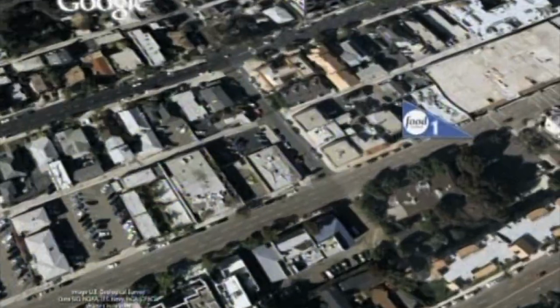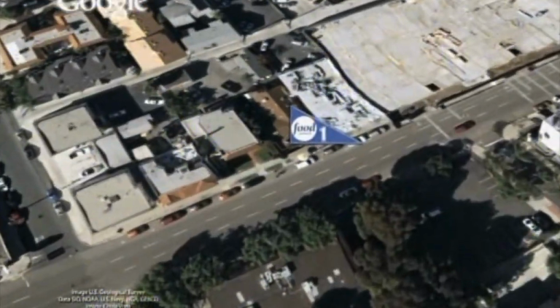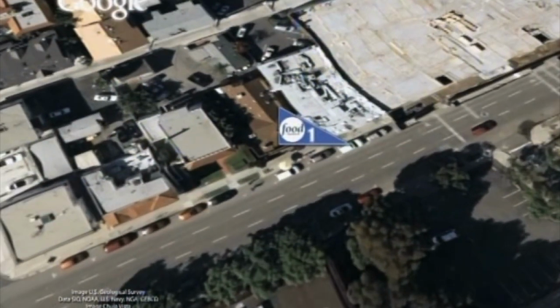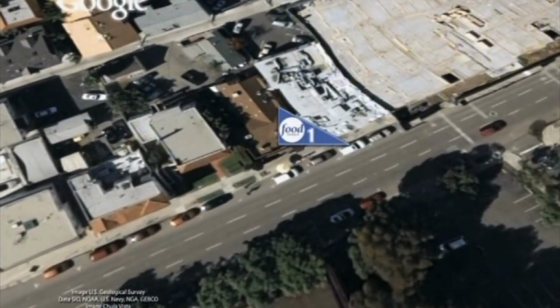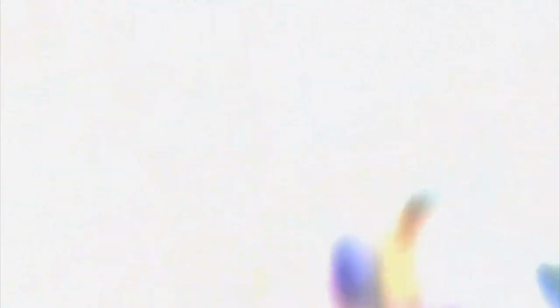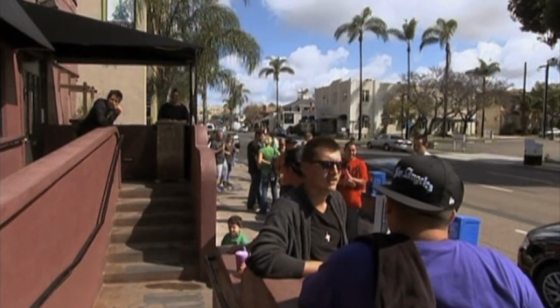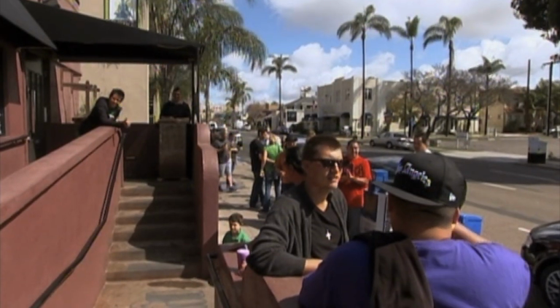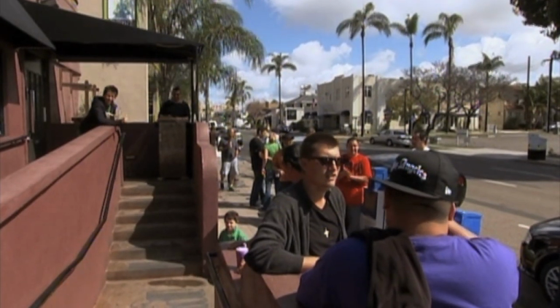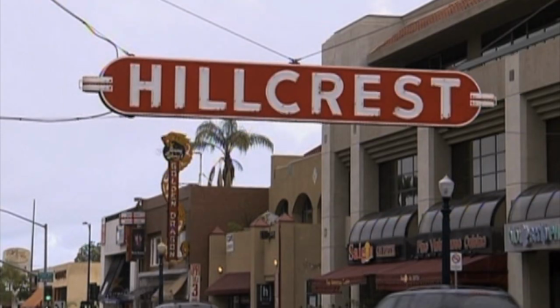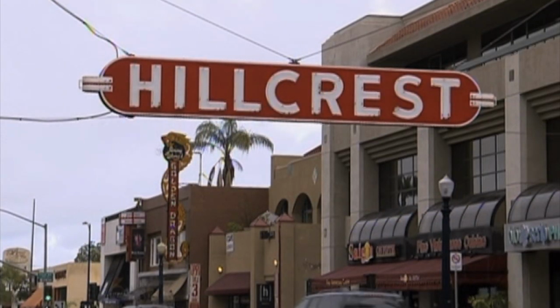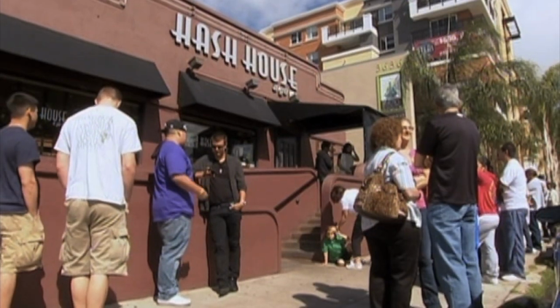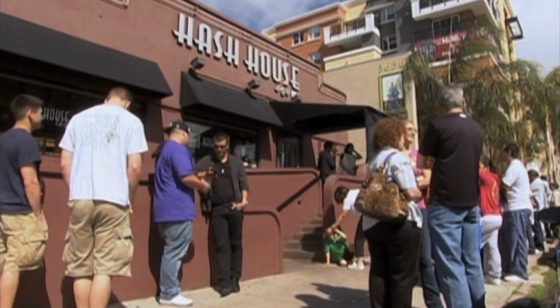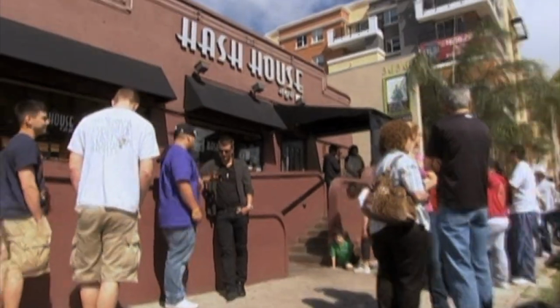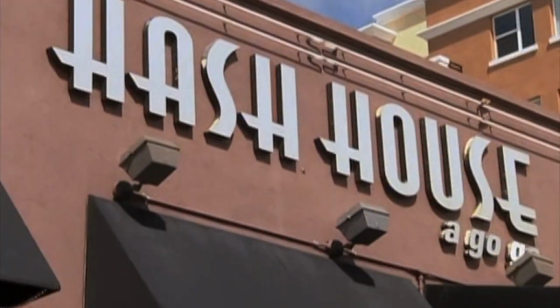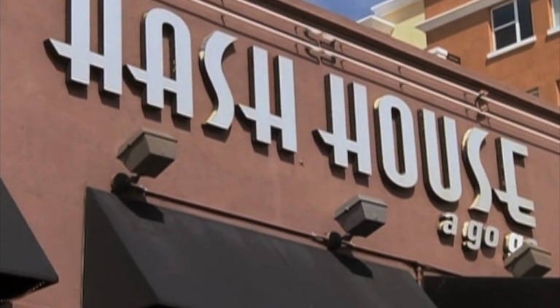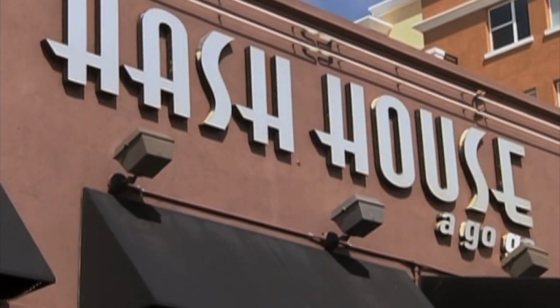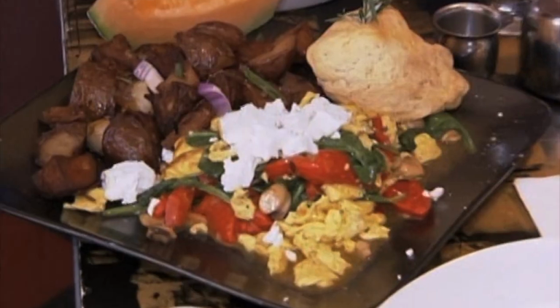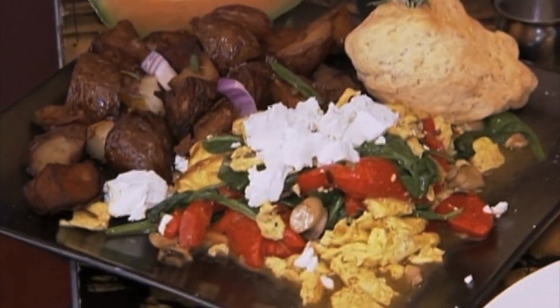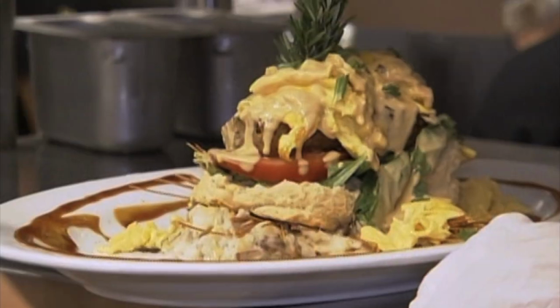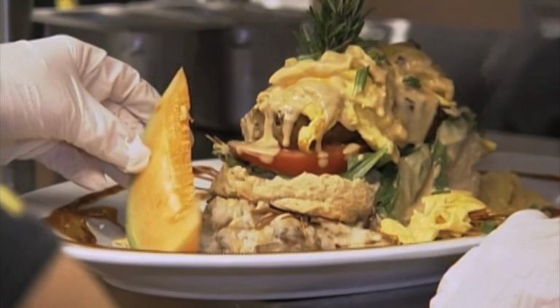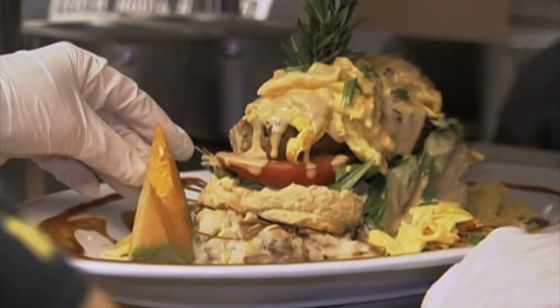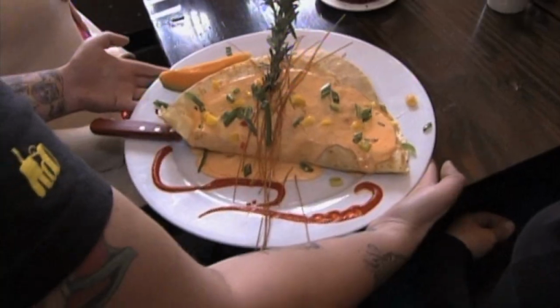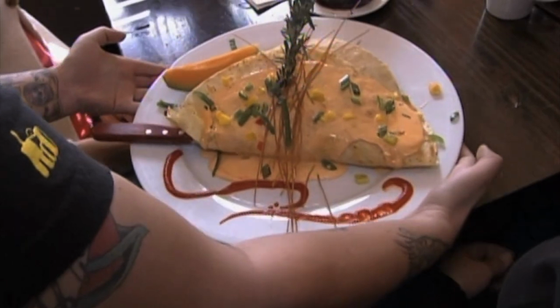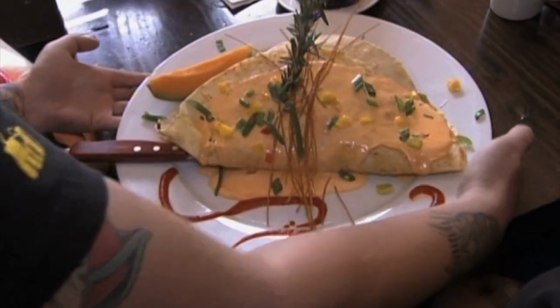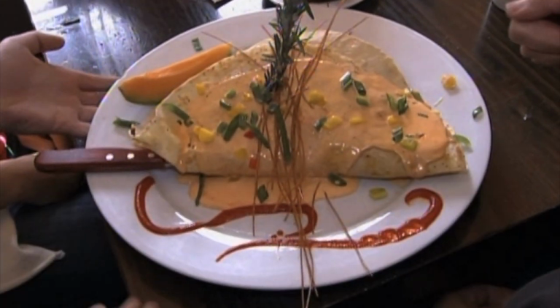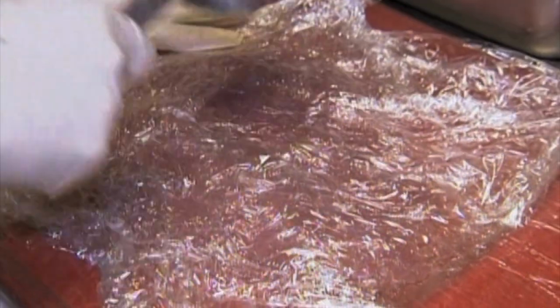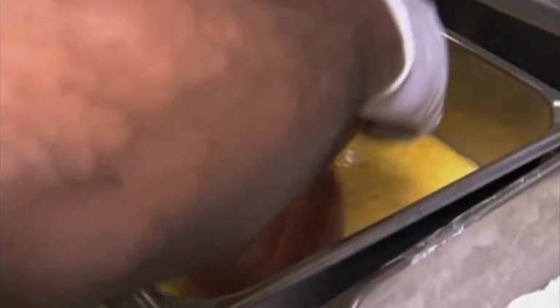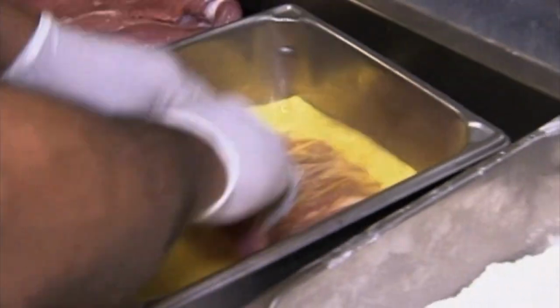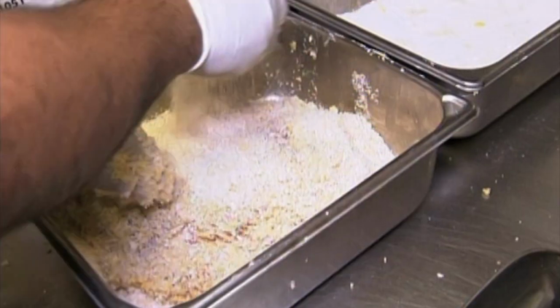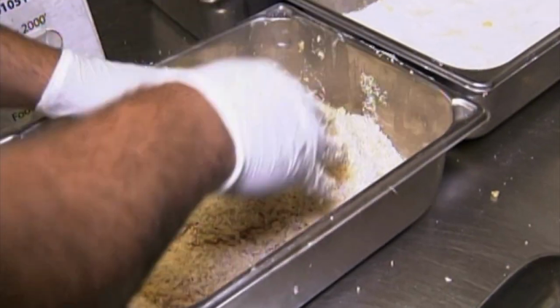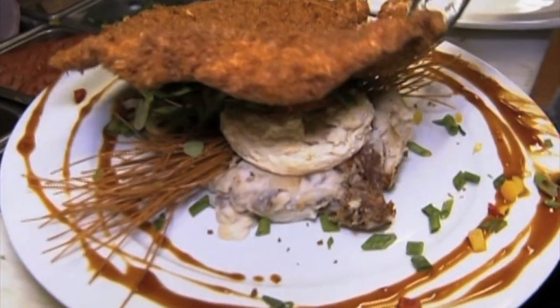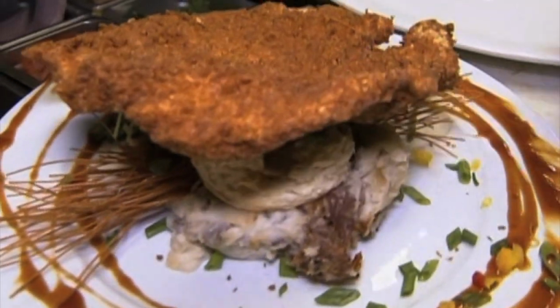Home to some of San Diego's most progressive restaurants and bars, the Hillcrest neighborhood is where you'll find Hash House A Go Go. This place puts crazy twists on classic farm food, including a gargantuan hand-hammered pork tenderloin rarely seen west of Indiana.